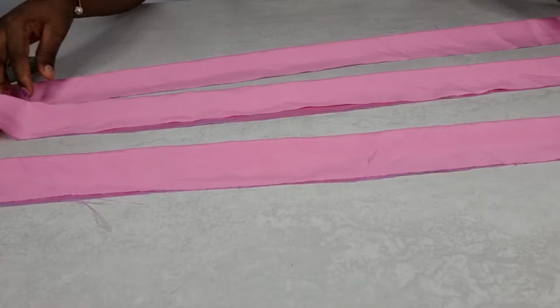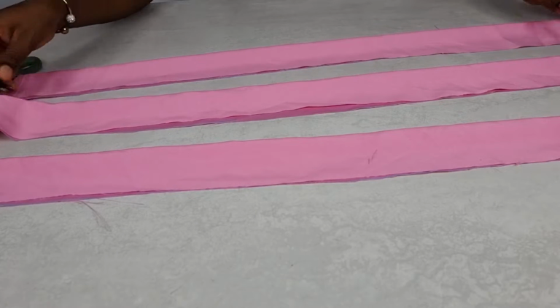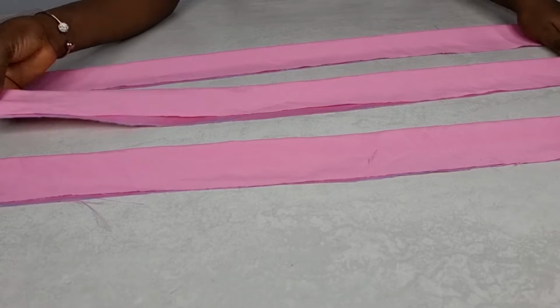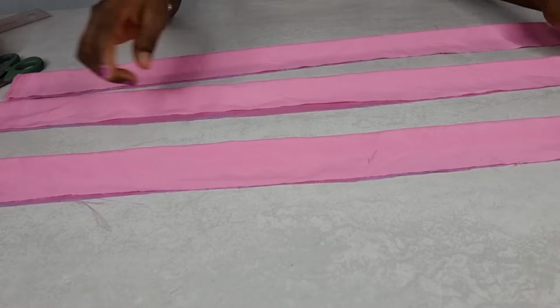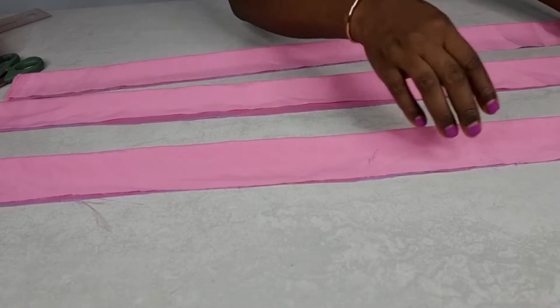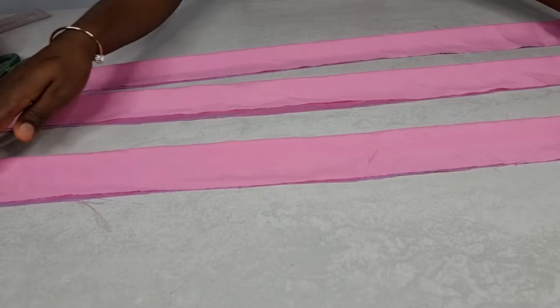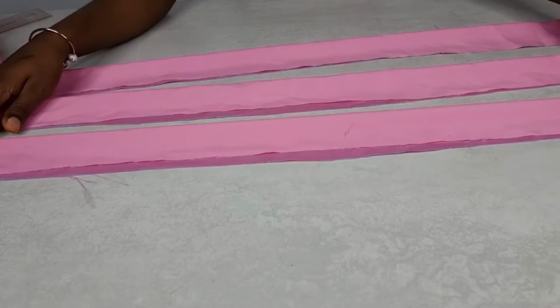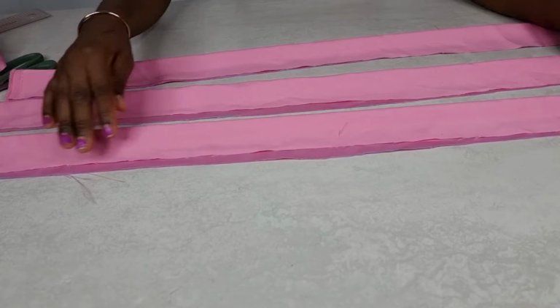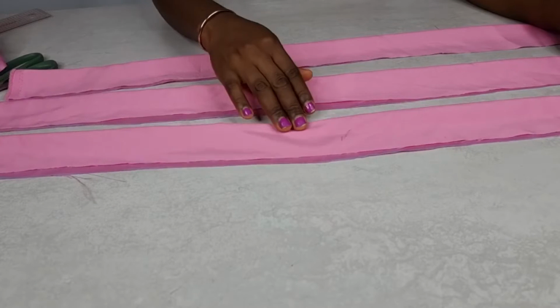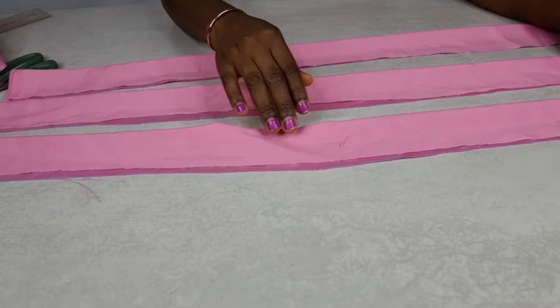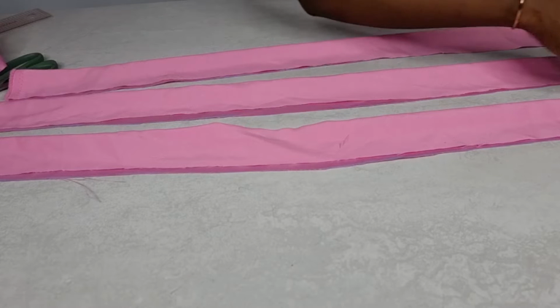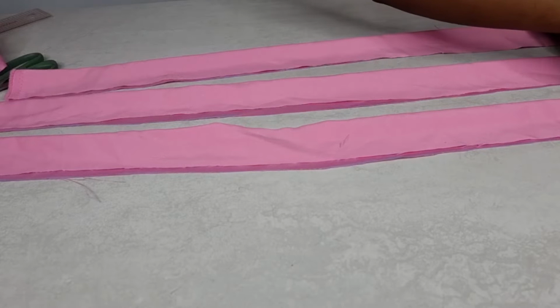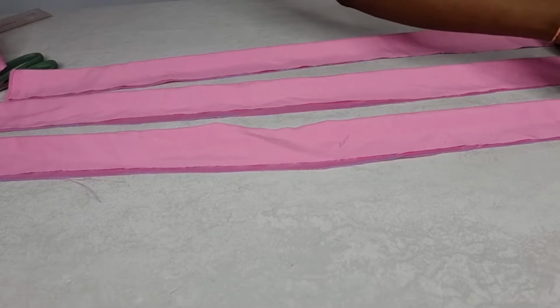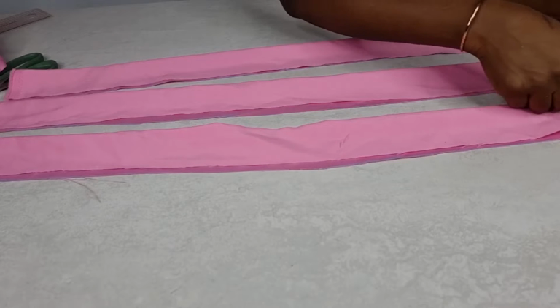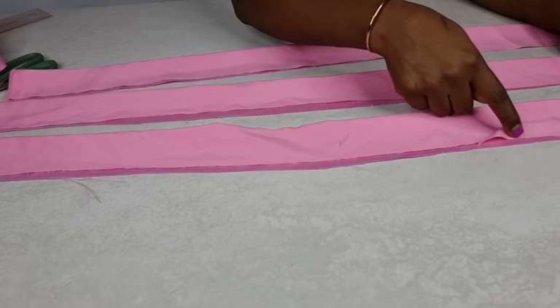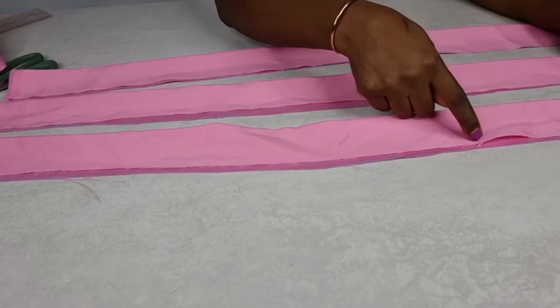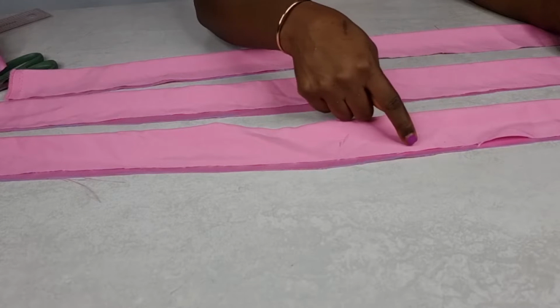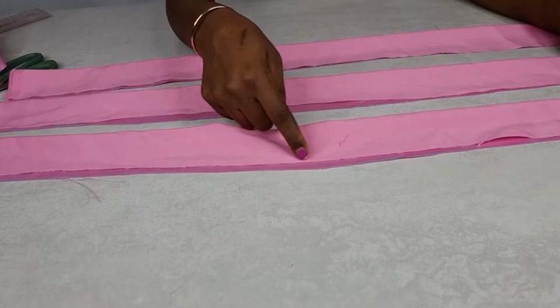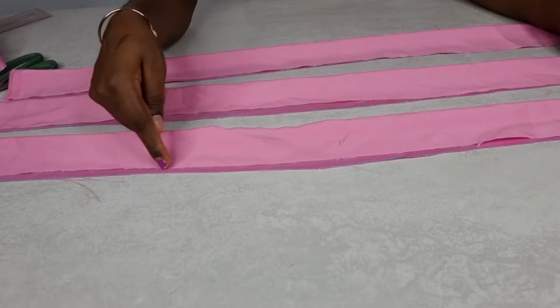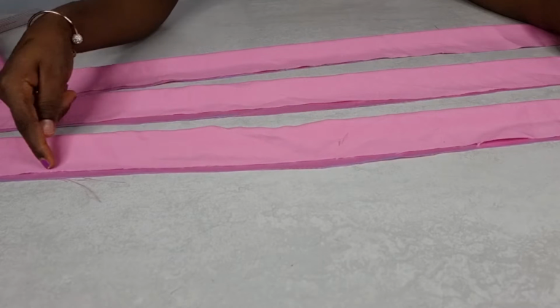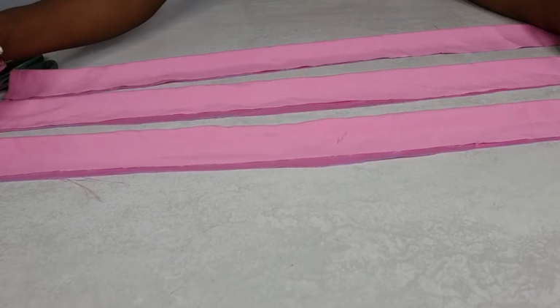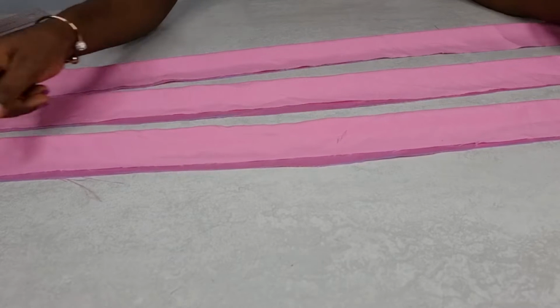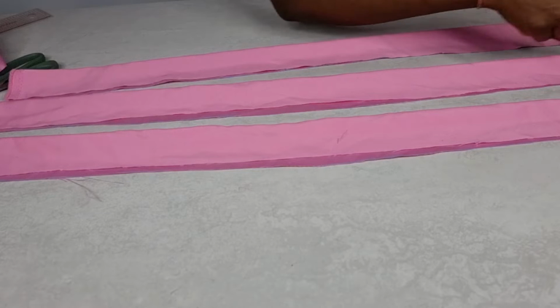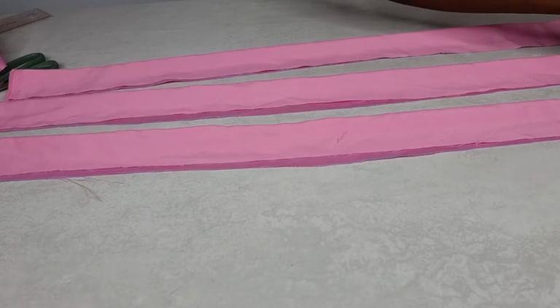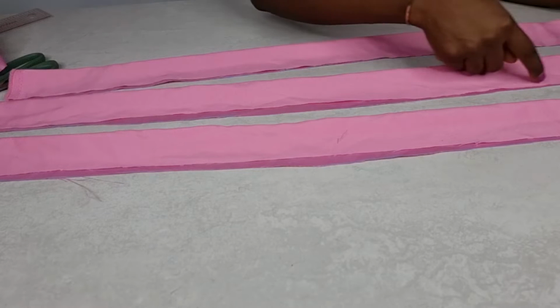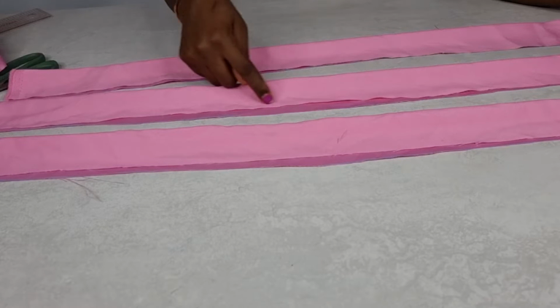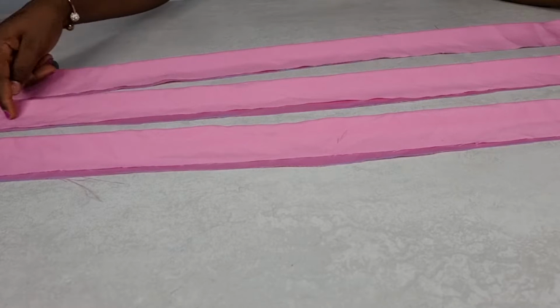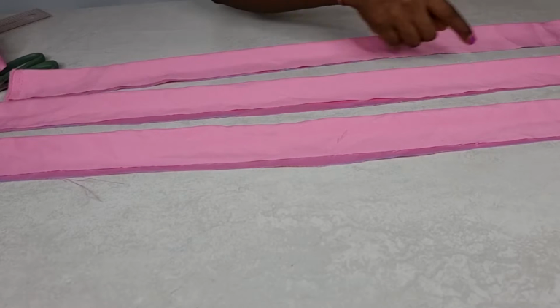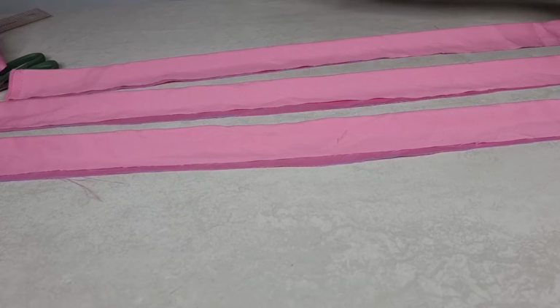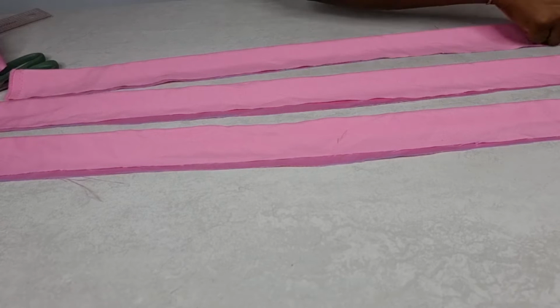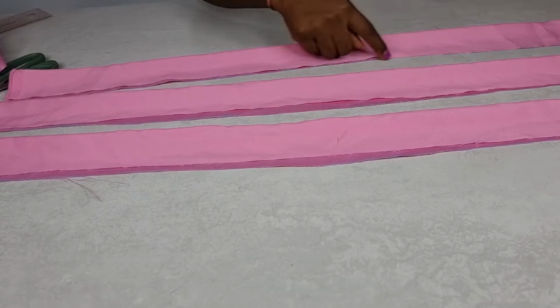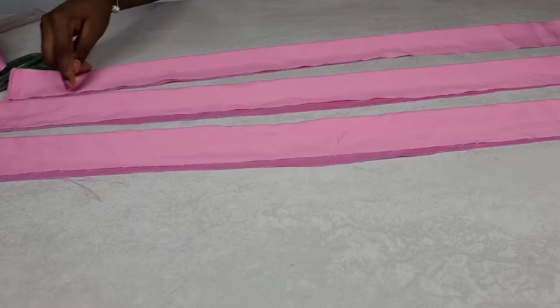After cutting it out, next is to fold each piece into two, ensuring that the right side of the fabric is folded in. Now you can go ahead and run a stitch from one end of the fabric to the other end.